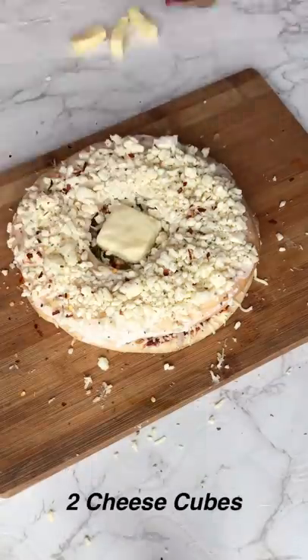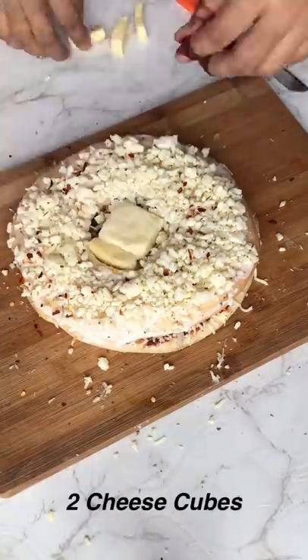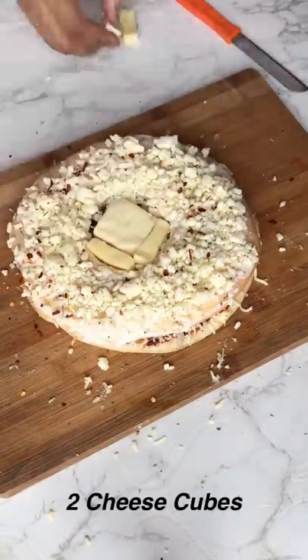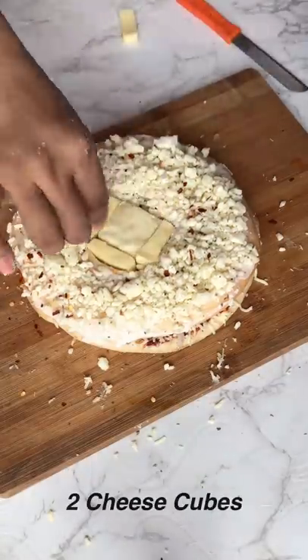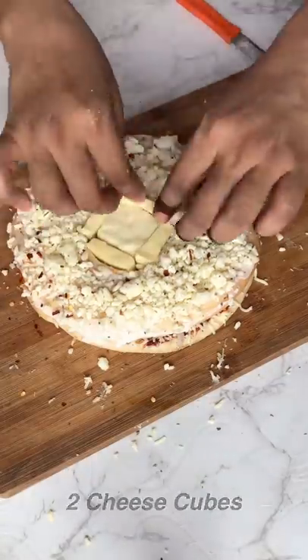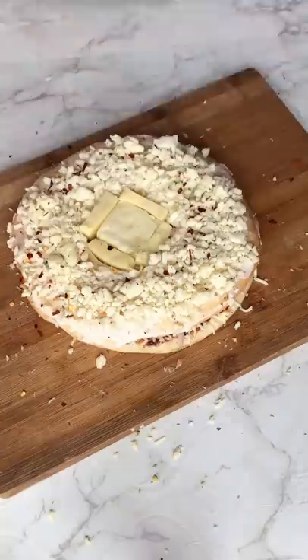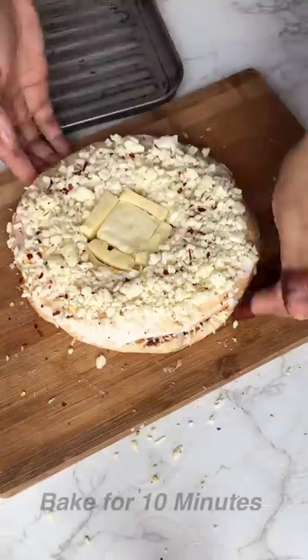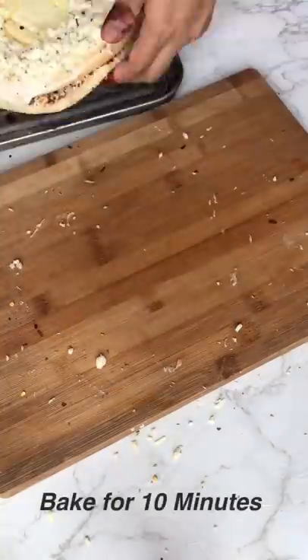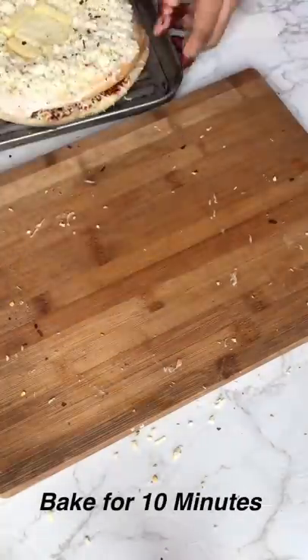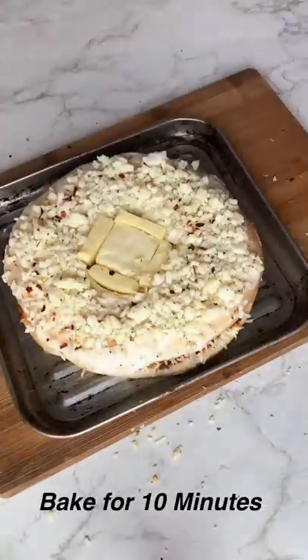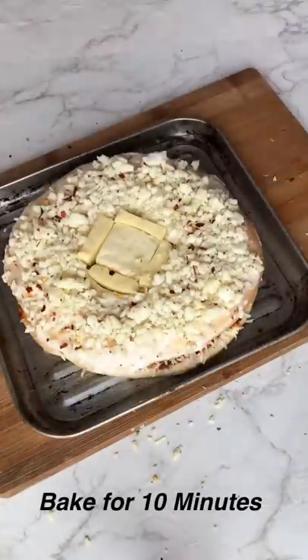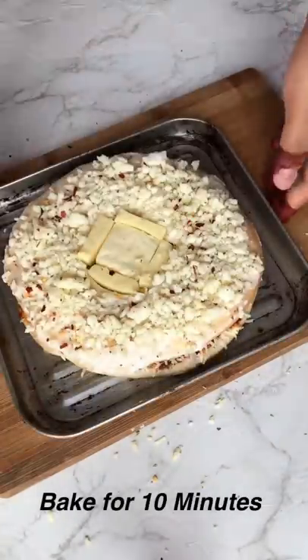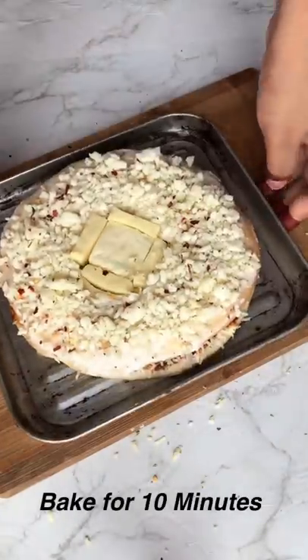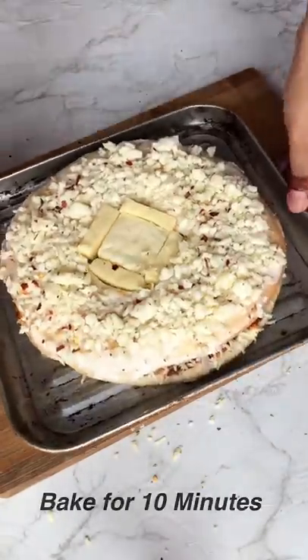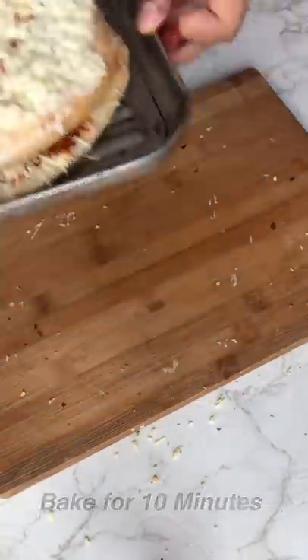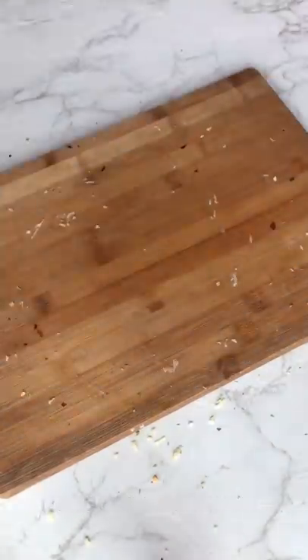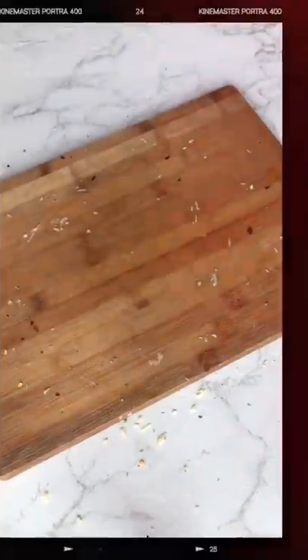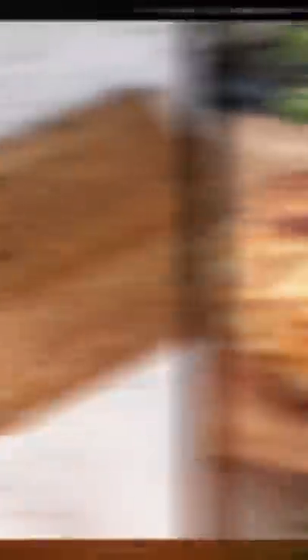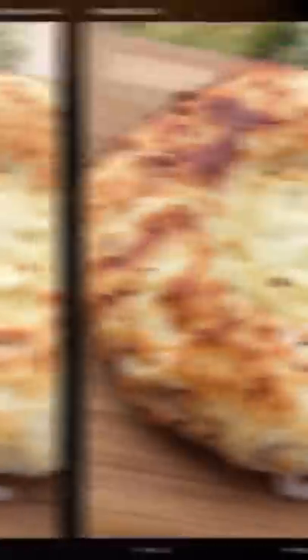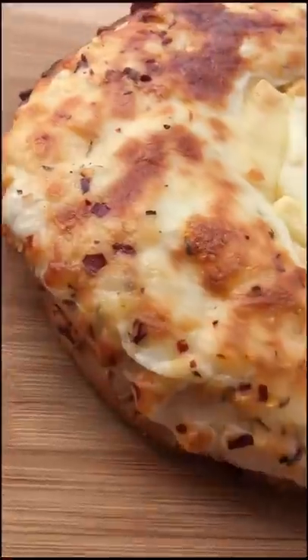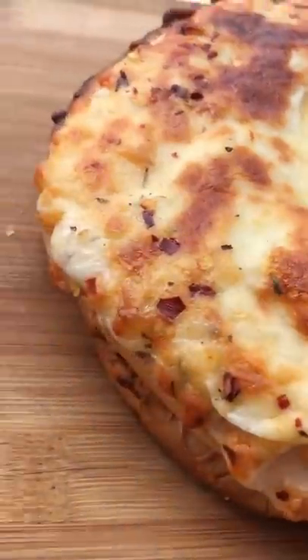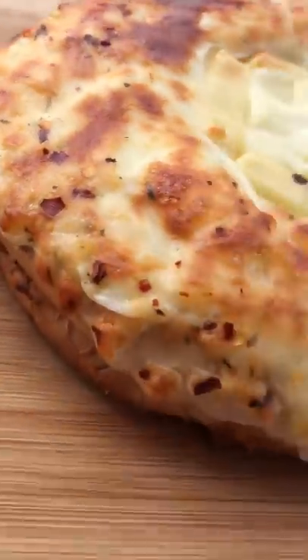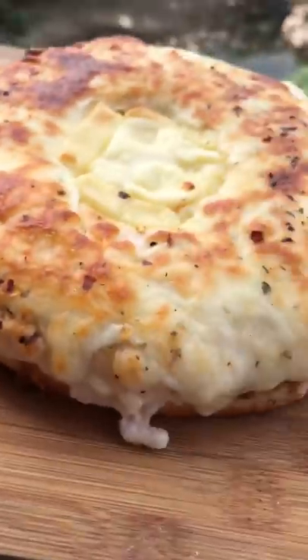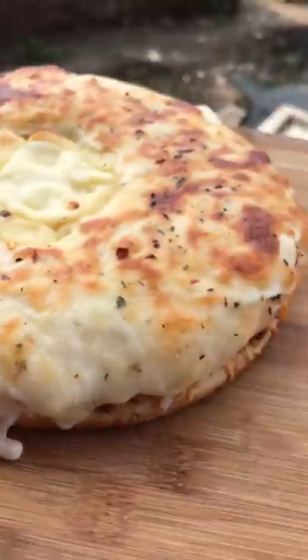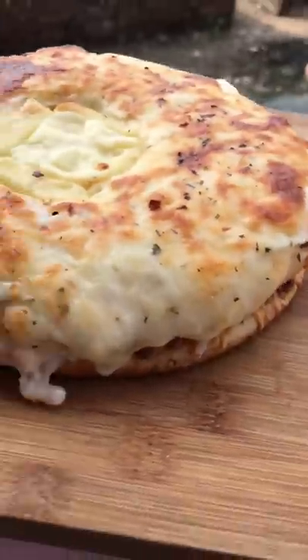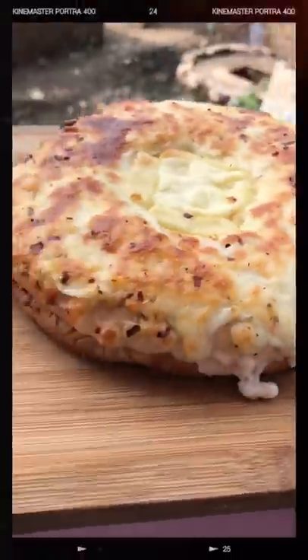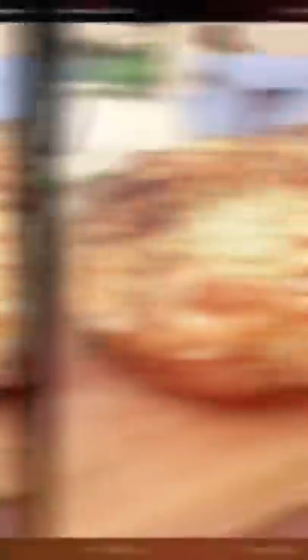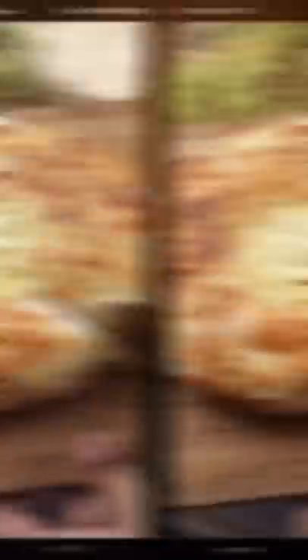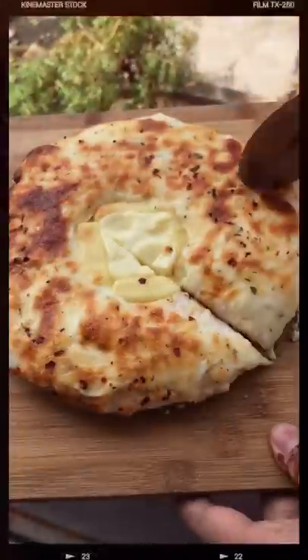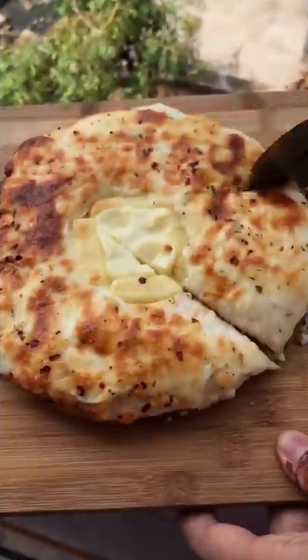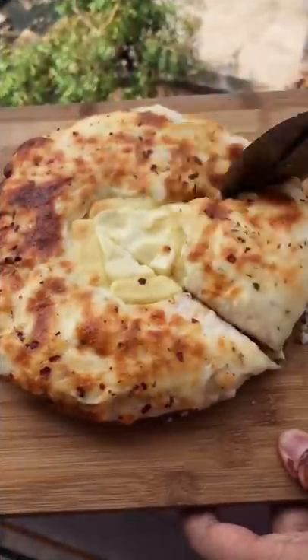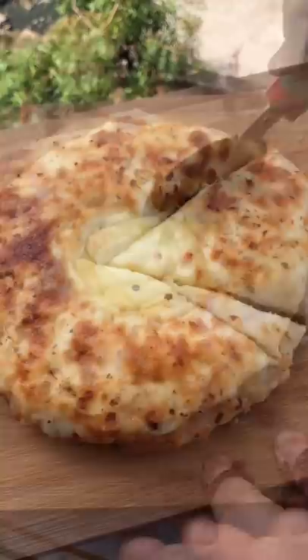Then chili flakes and pizza seasoning. Then I added cheese cubes — I added two pieces. Then I baked it for 10 minutes. We will make a double layer pizza and it looks like stuffed pizza. It is very tasty.